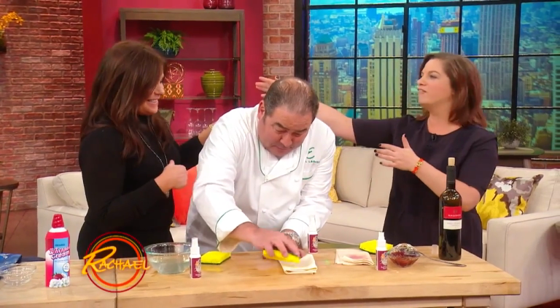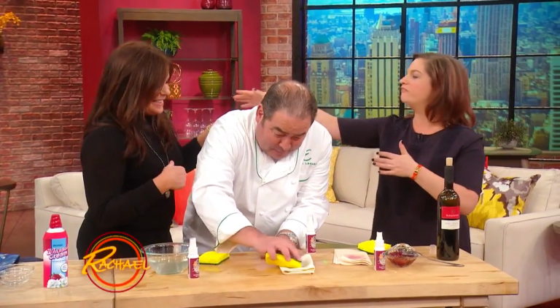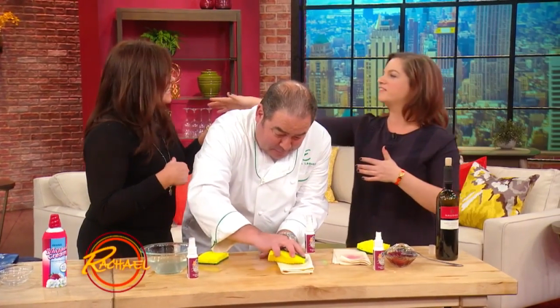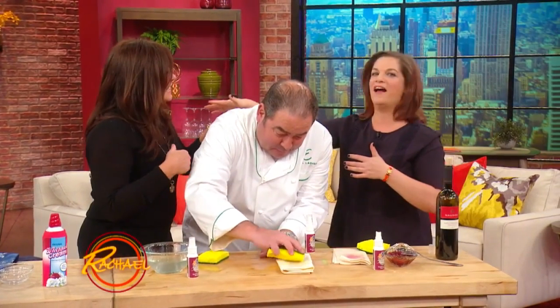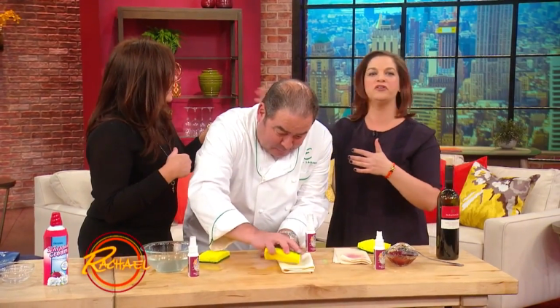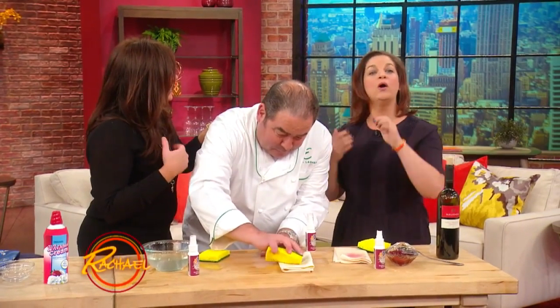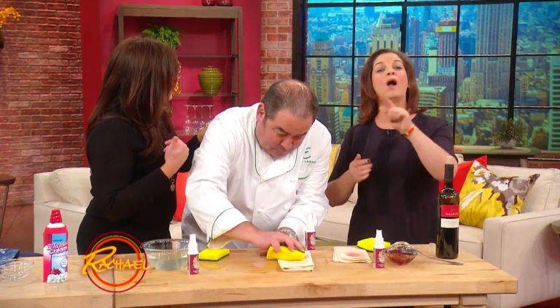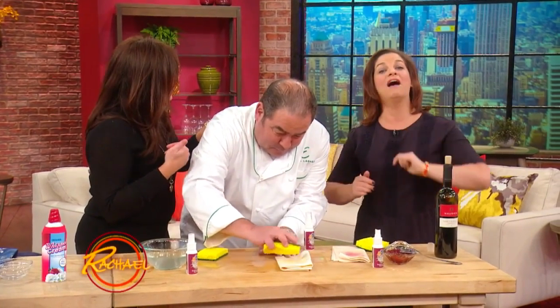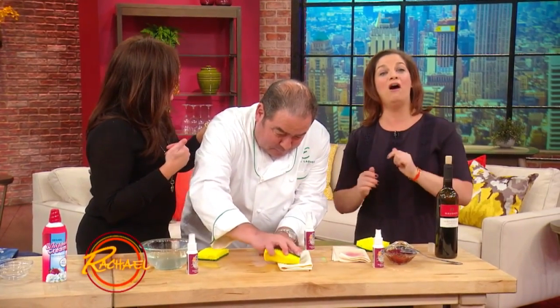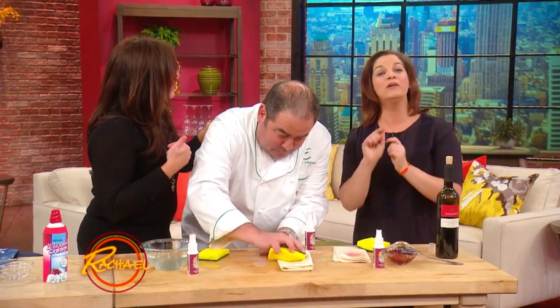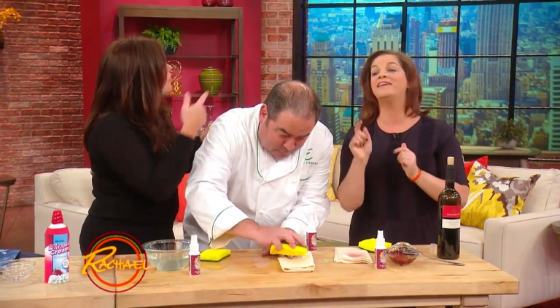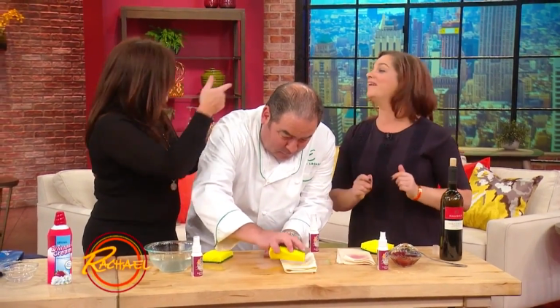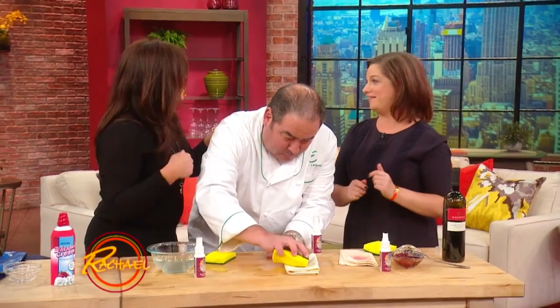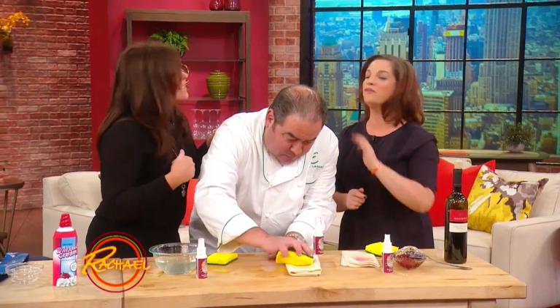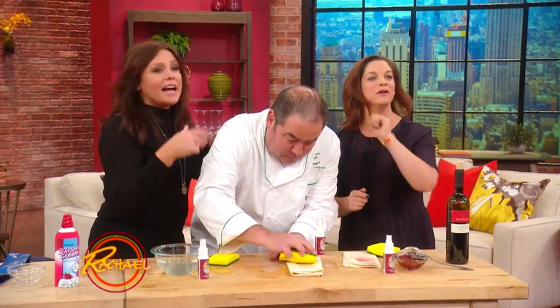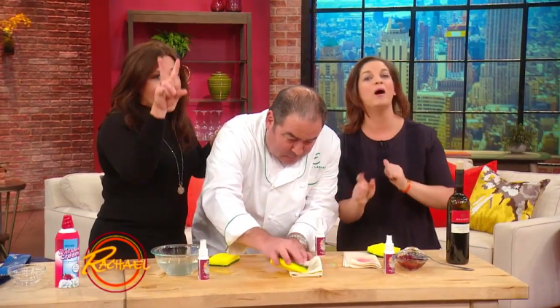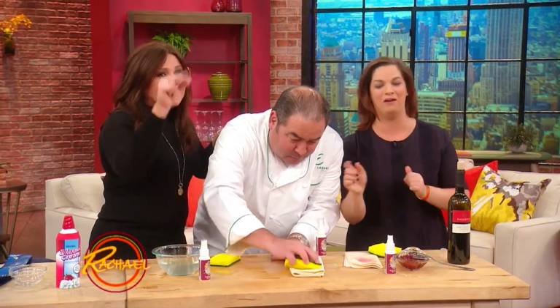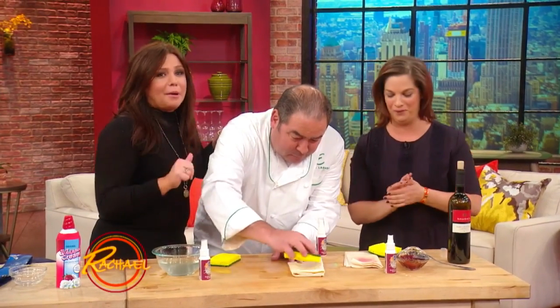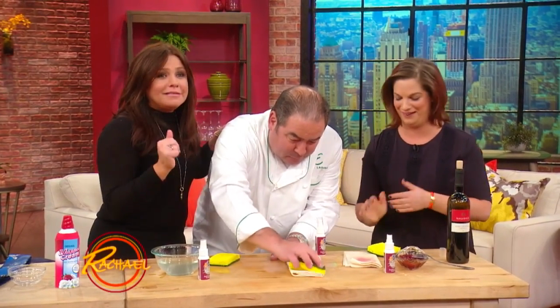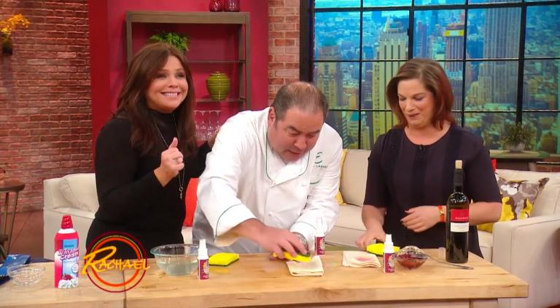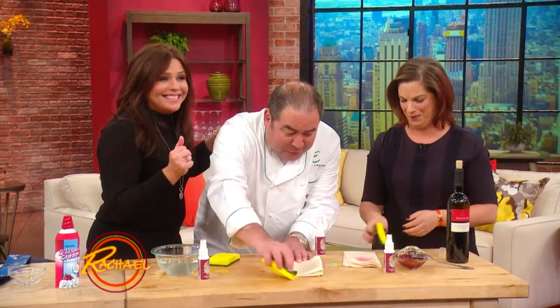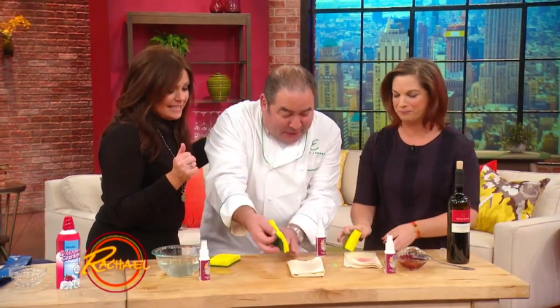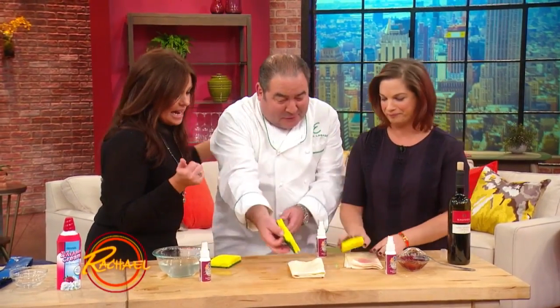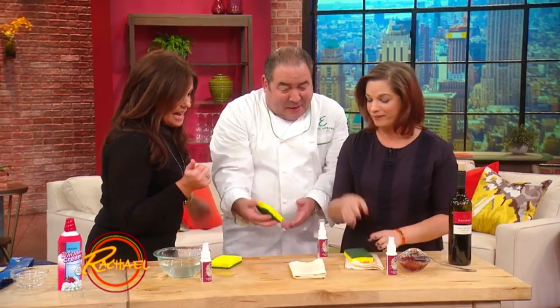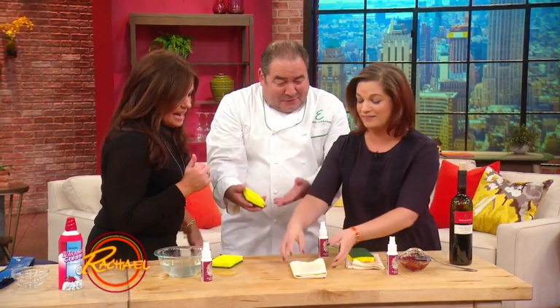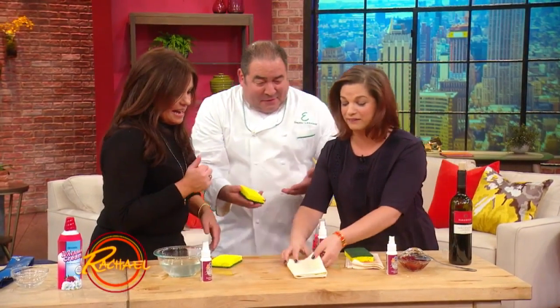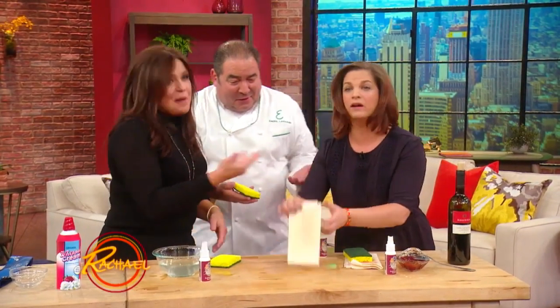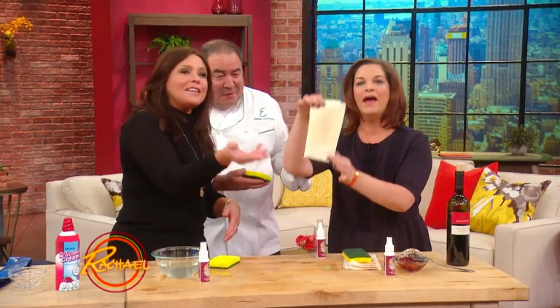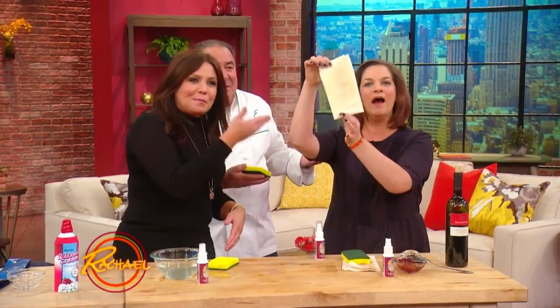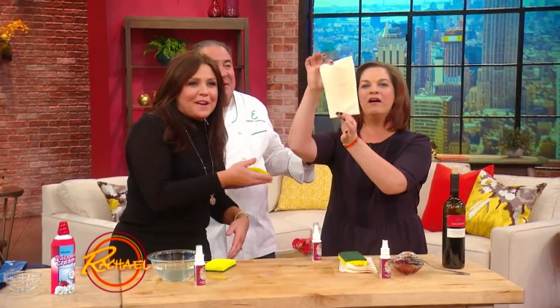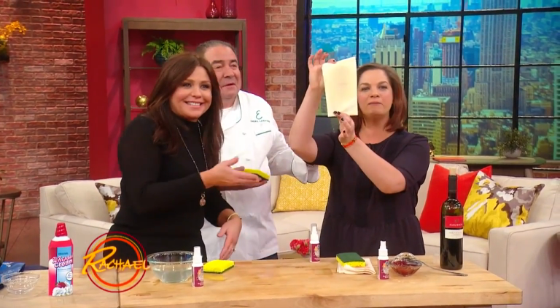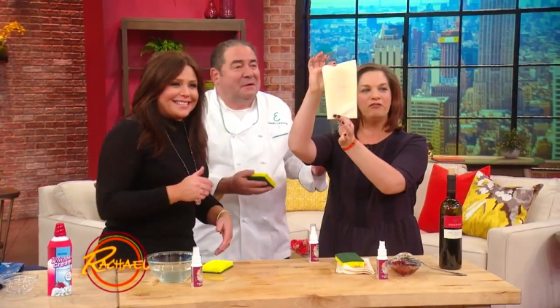I've got a fix for that too. A little rubbing alcohol will take those stains out. Look at how good that is — Emeril is perfect.